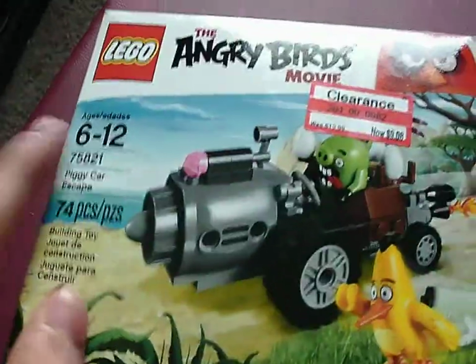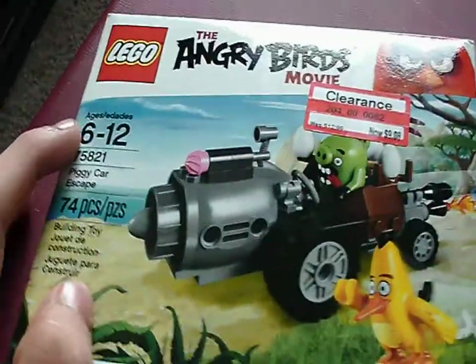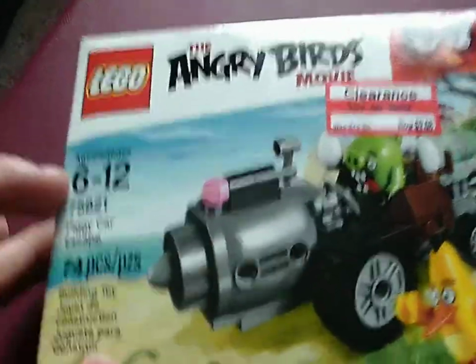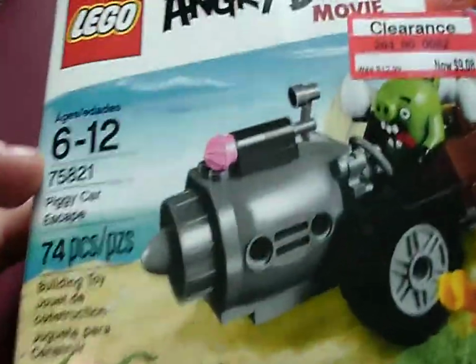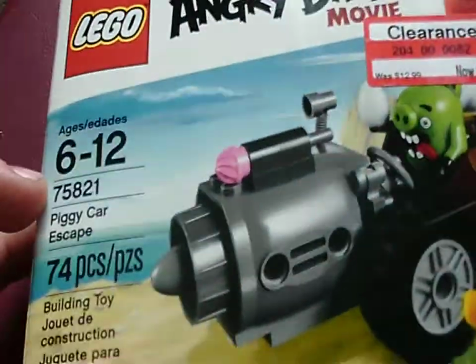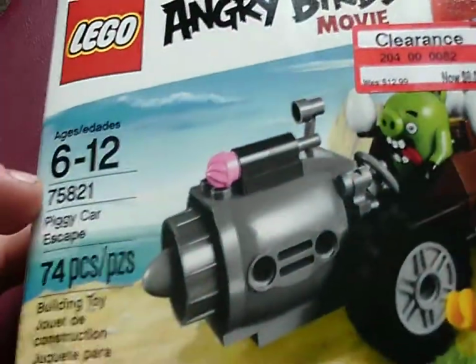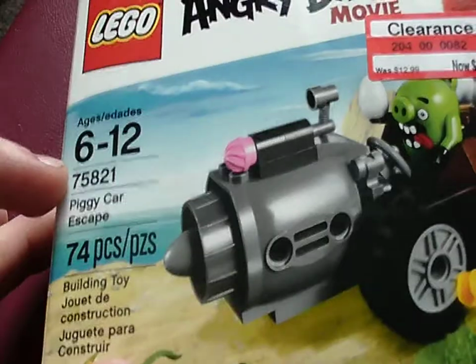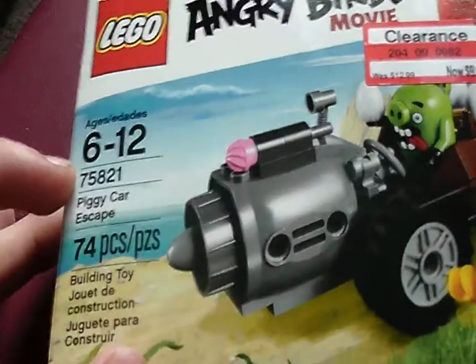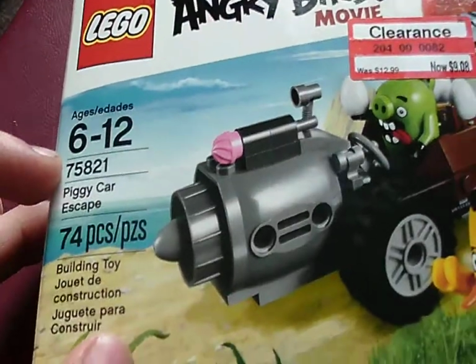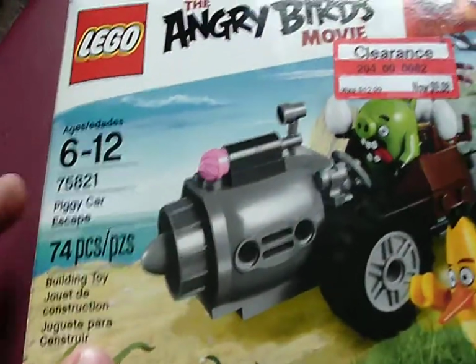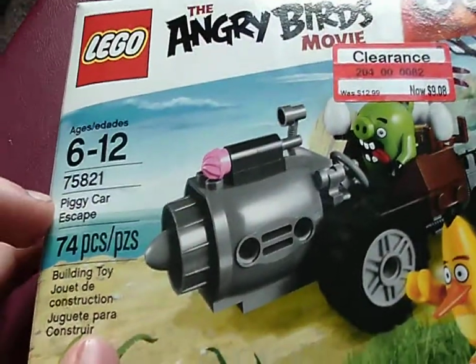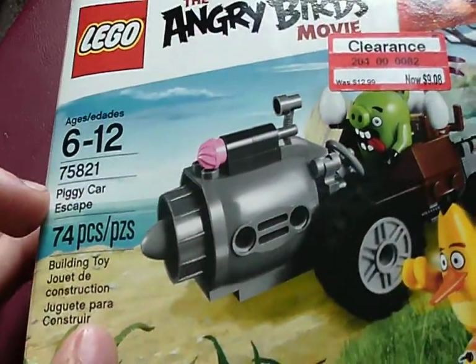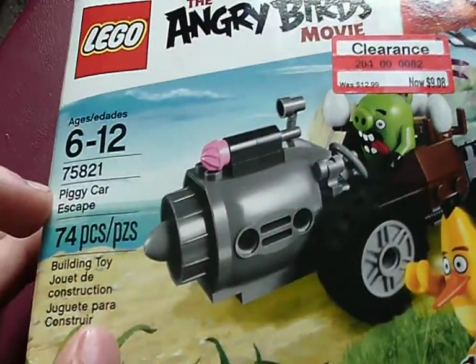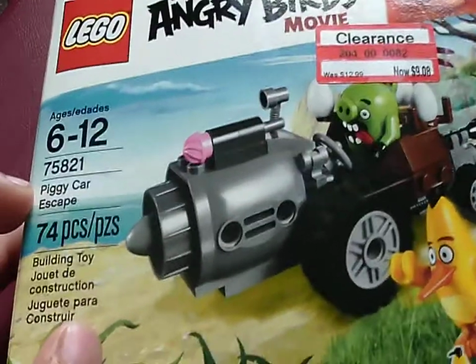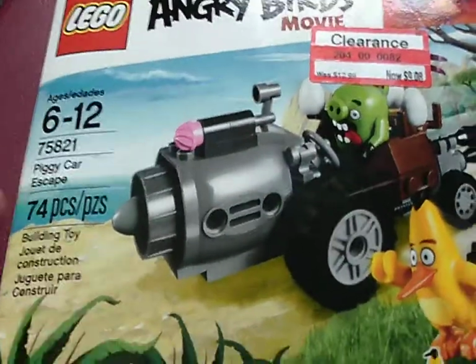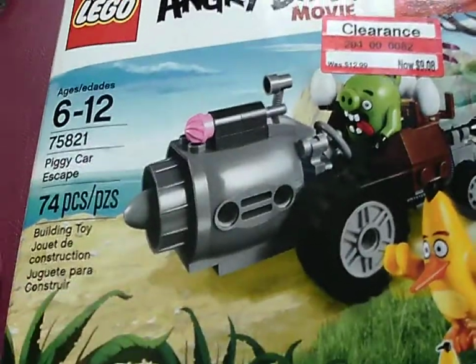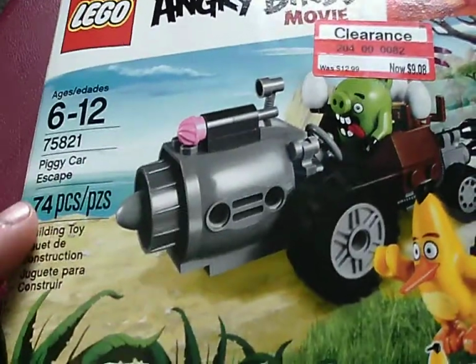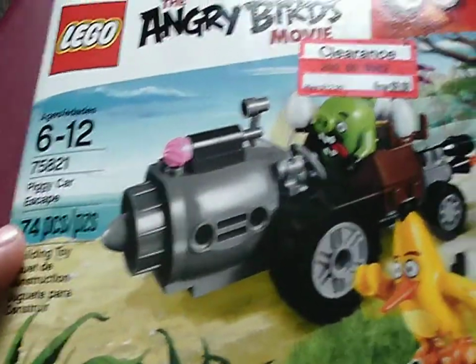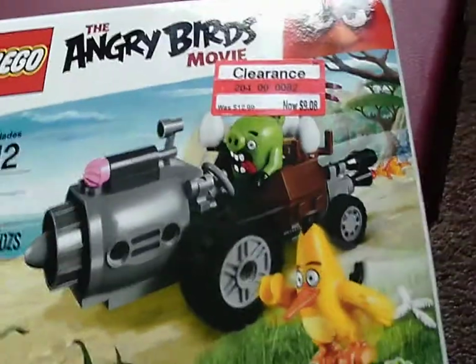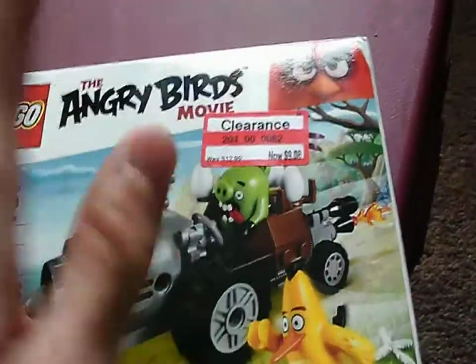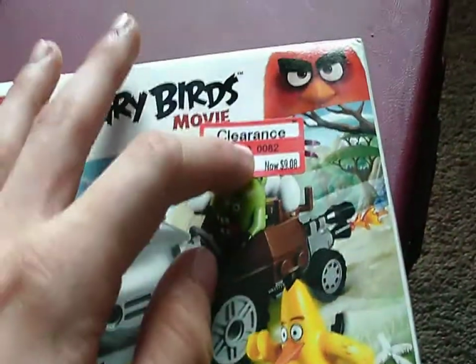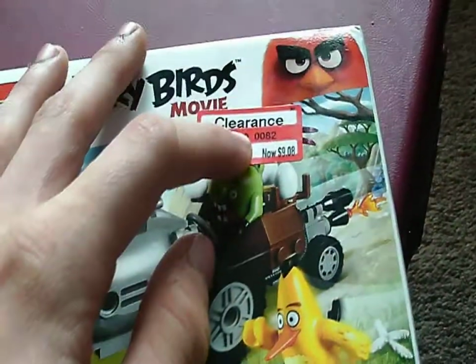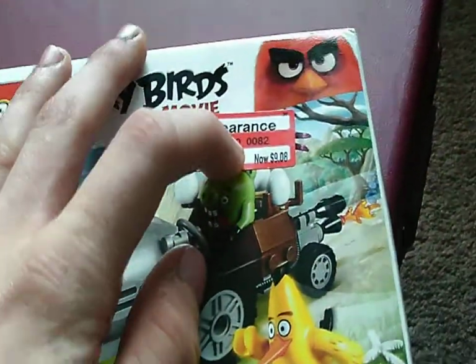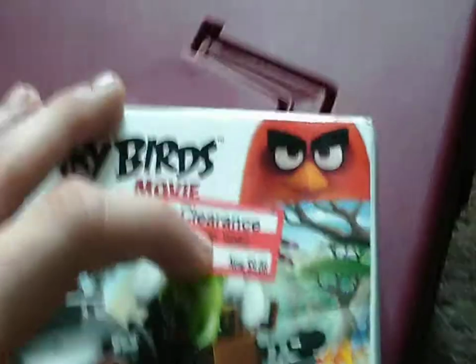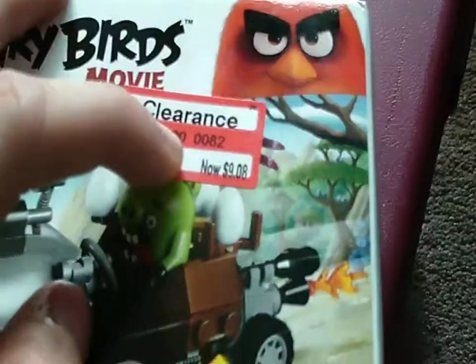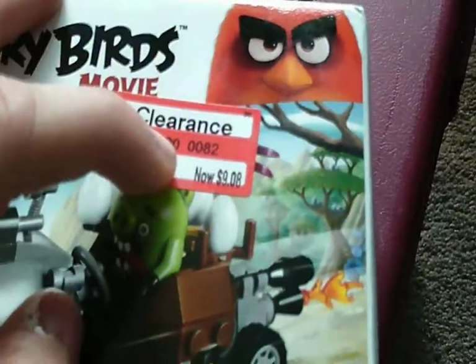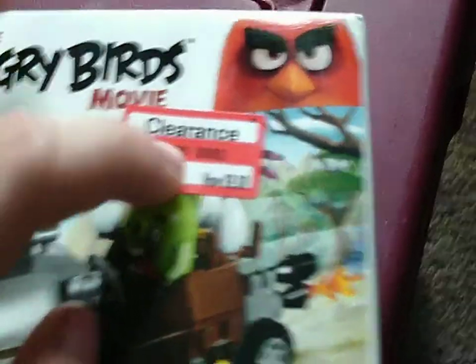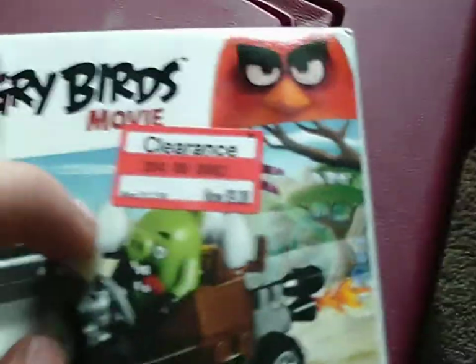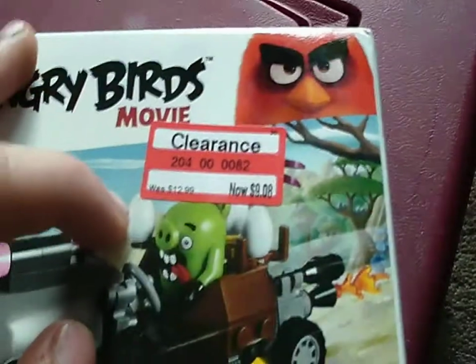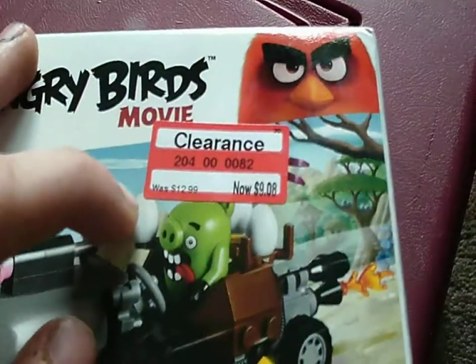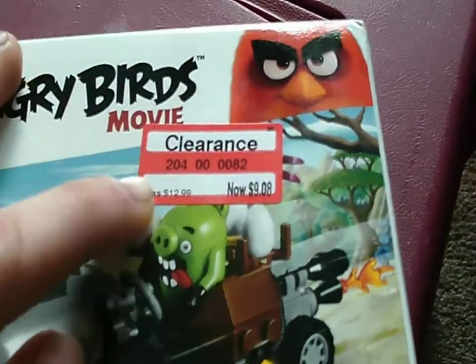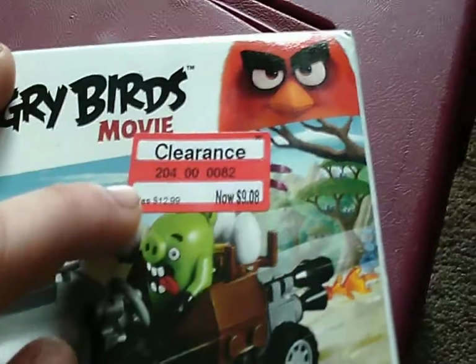Age range is 6 to 12, set number 75821, Piggy Car Escape. It has 74 pieces. I got this on clearance at Target for about $9.08. It retails for $12.99.